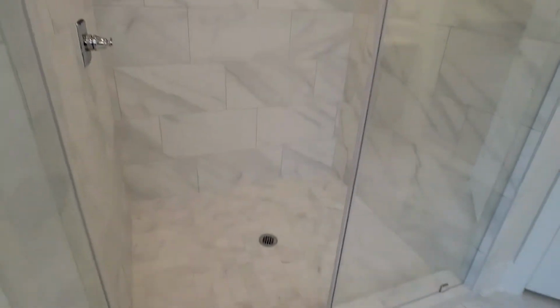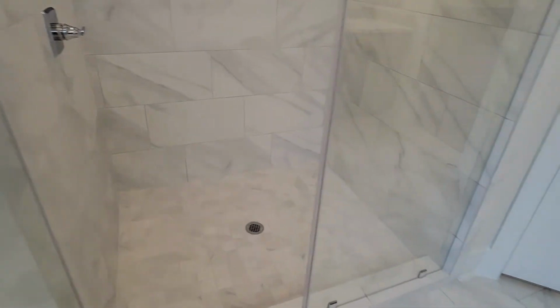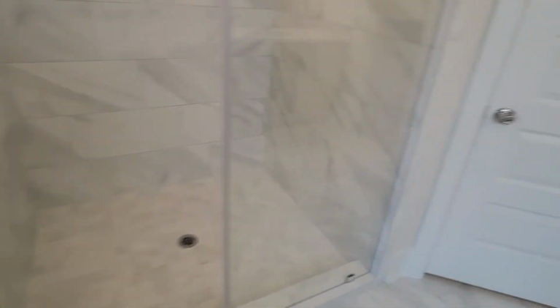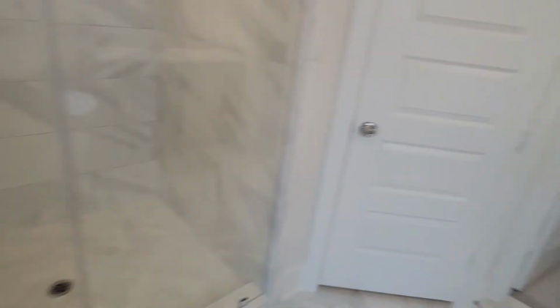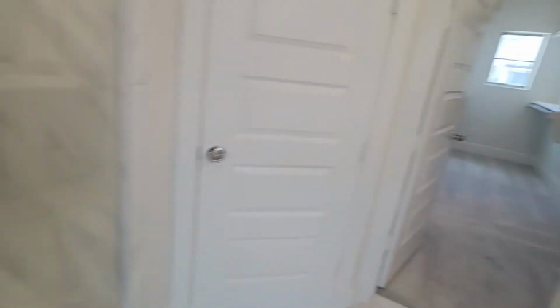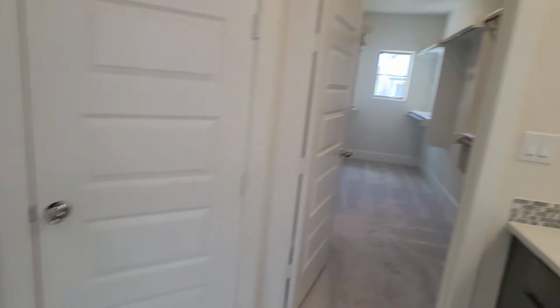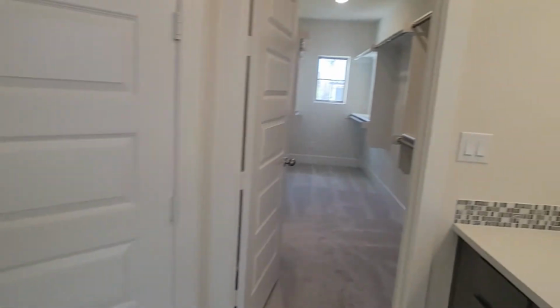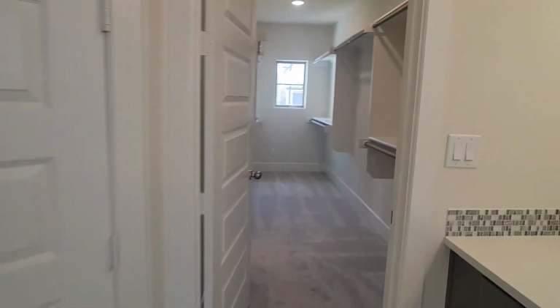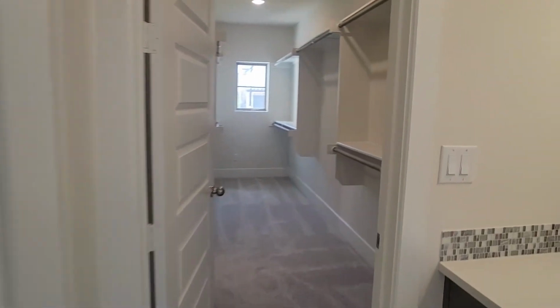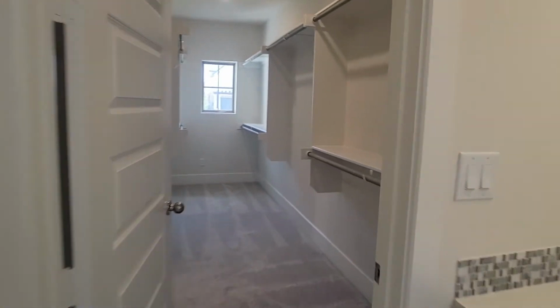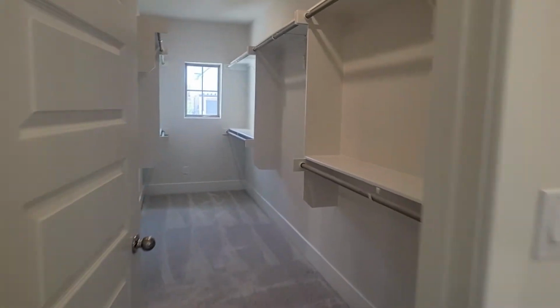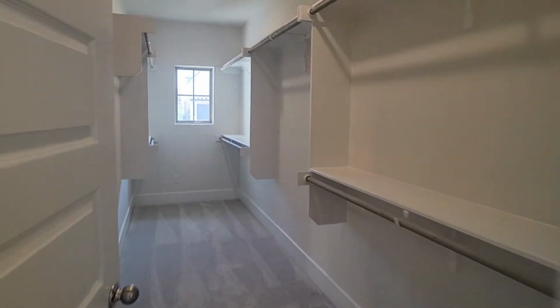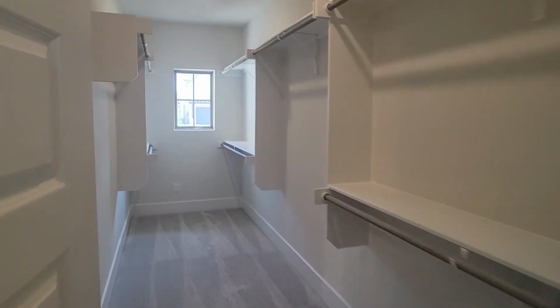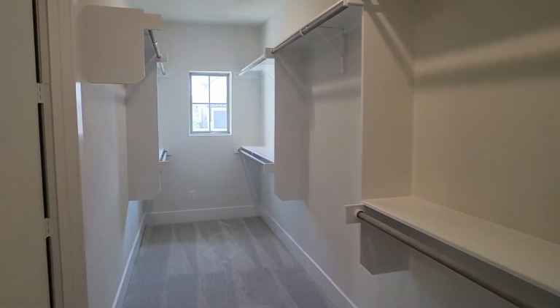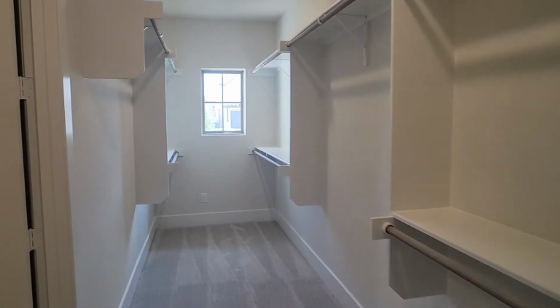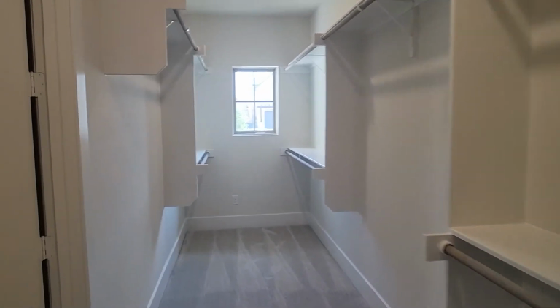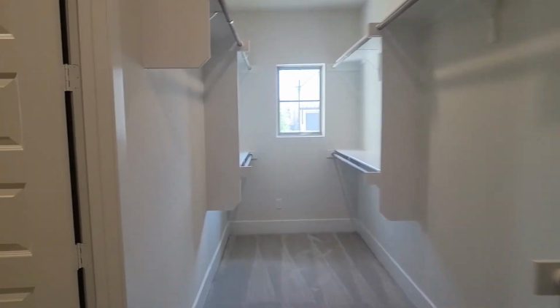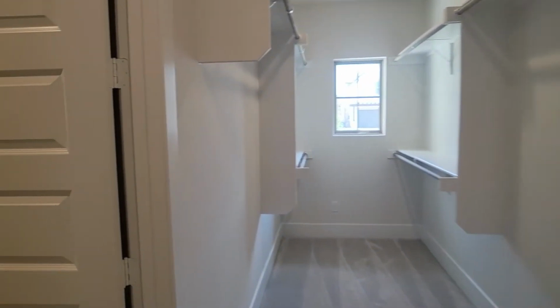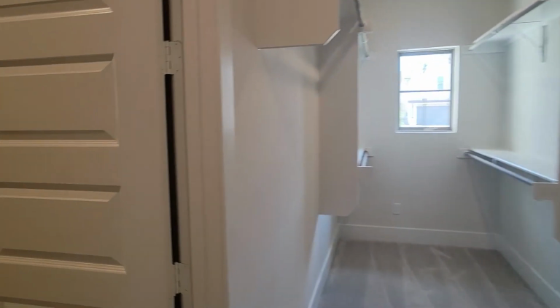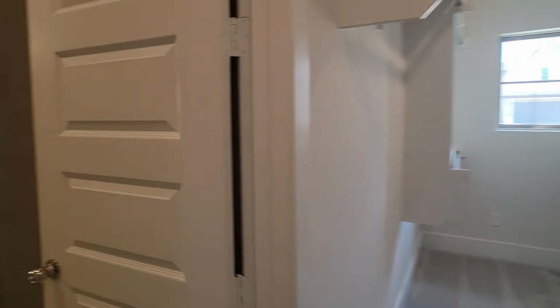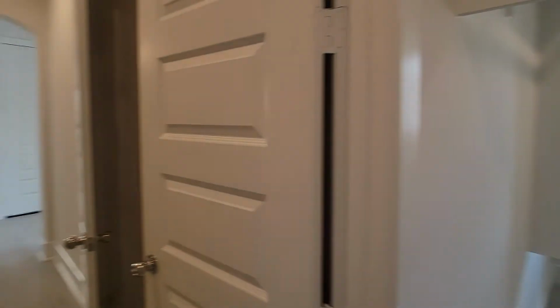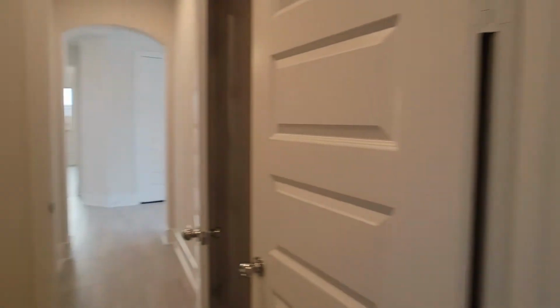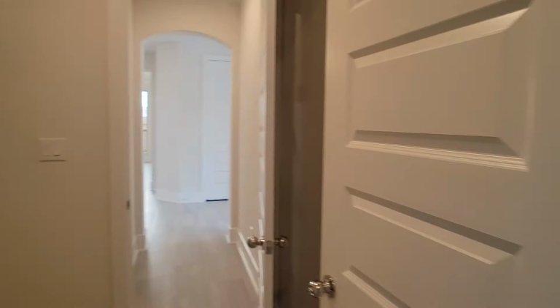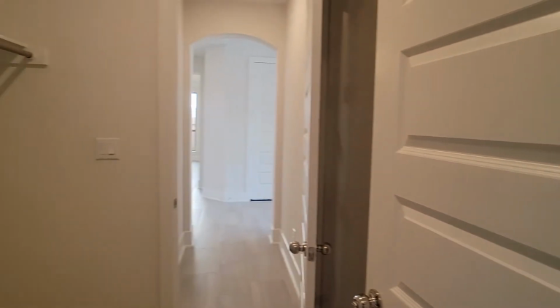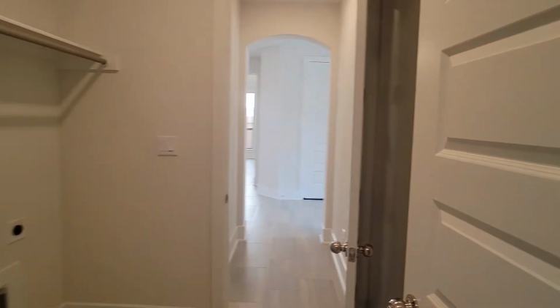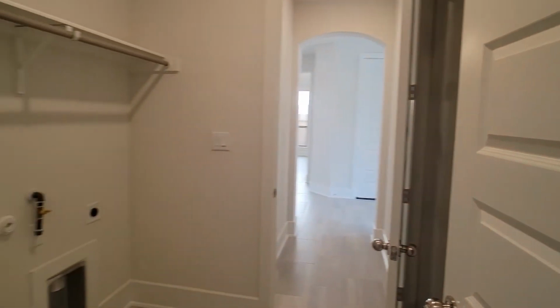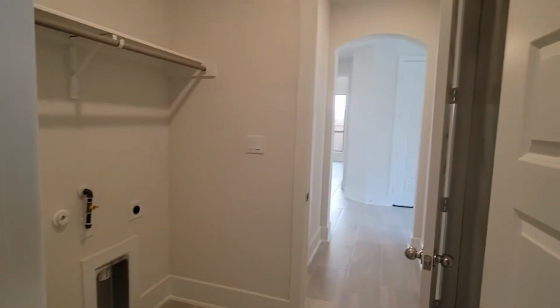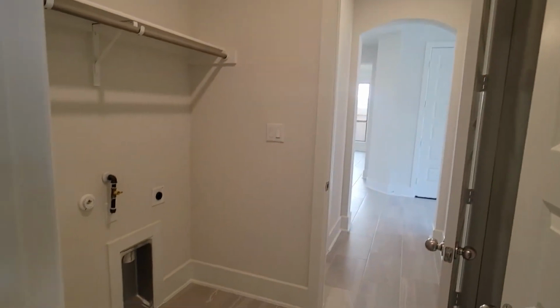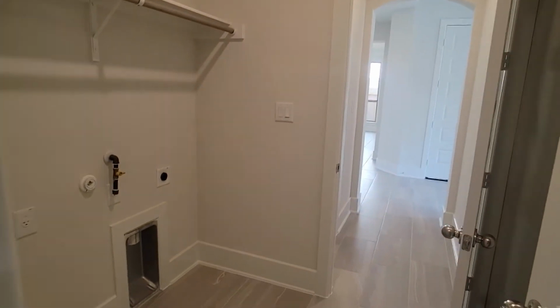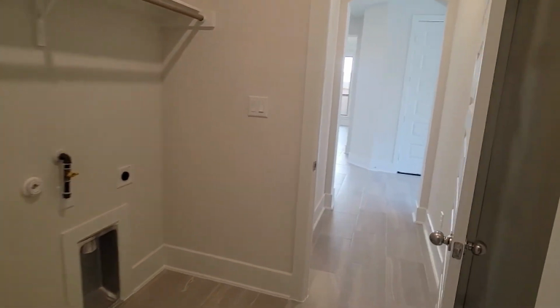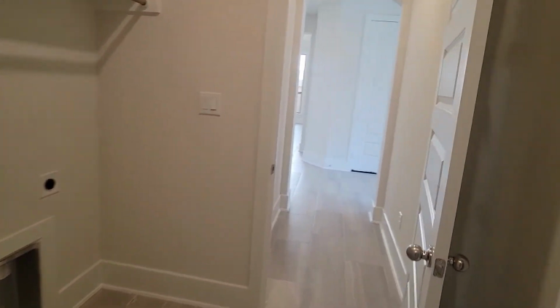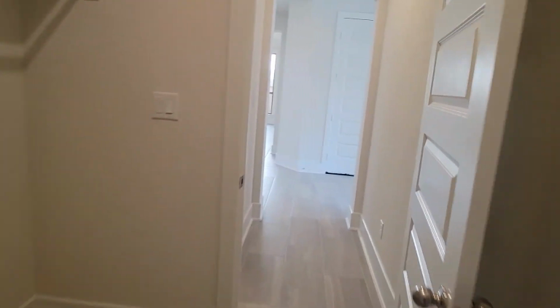Let's go into the master closet. And there's the laundry room — this is our escape route.